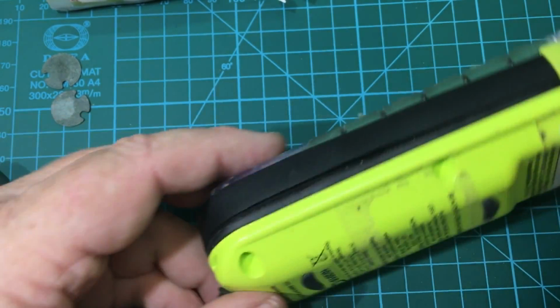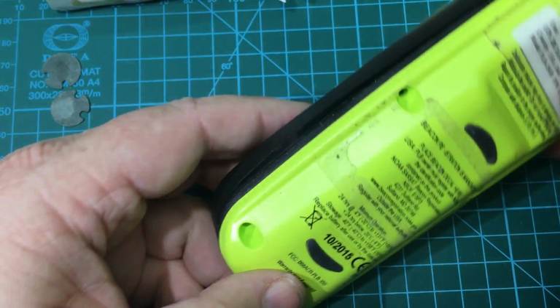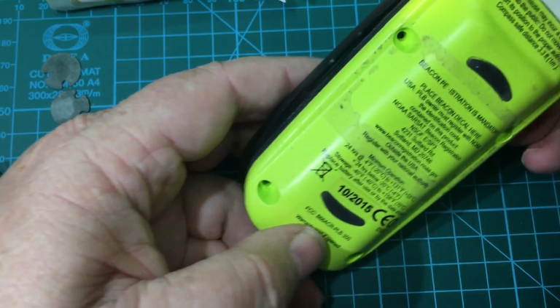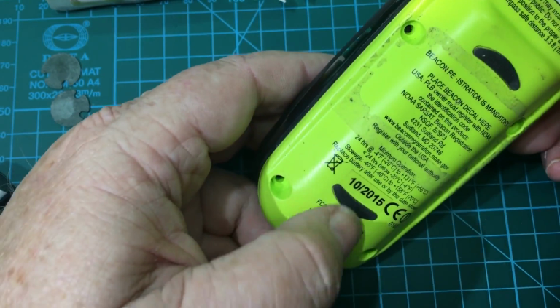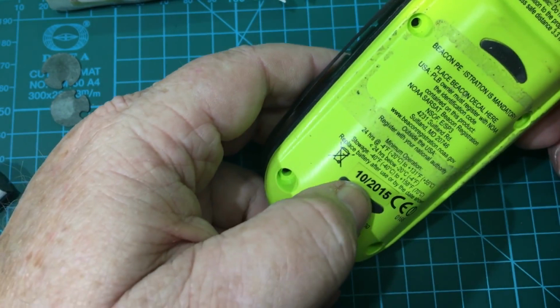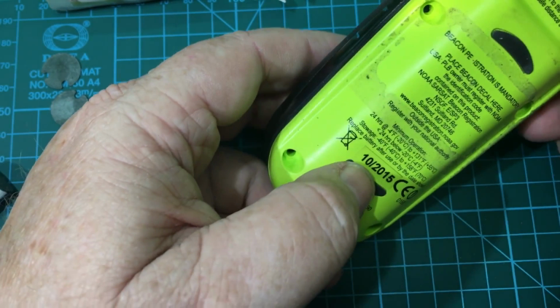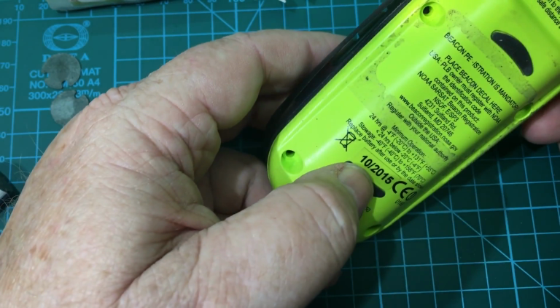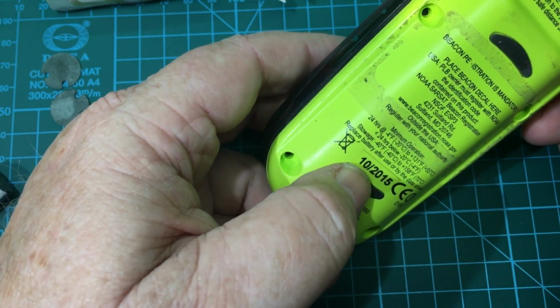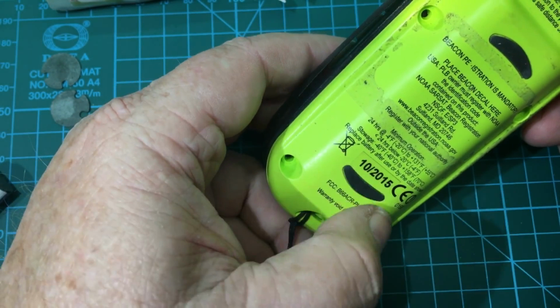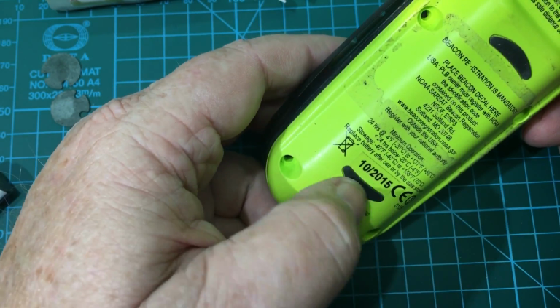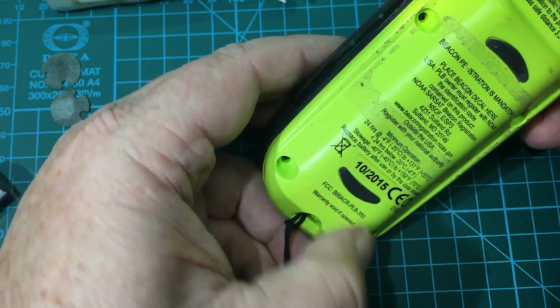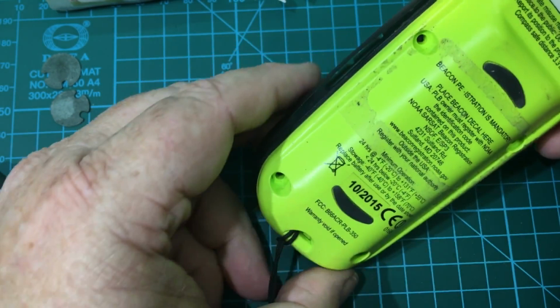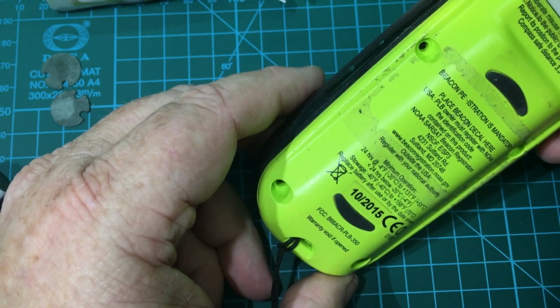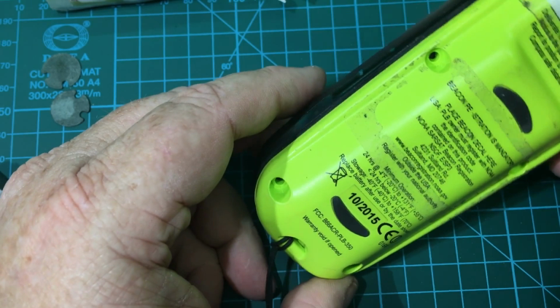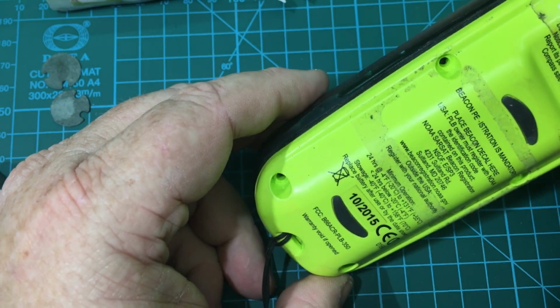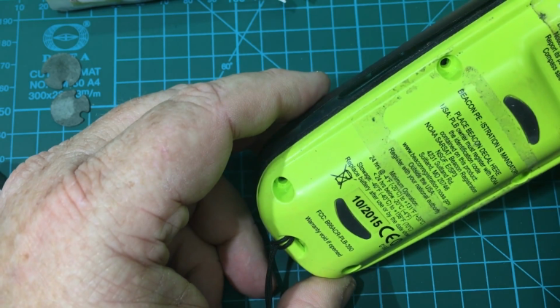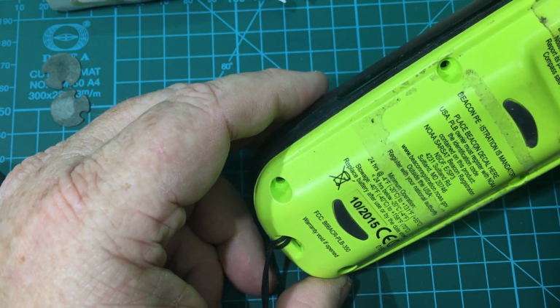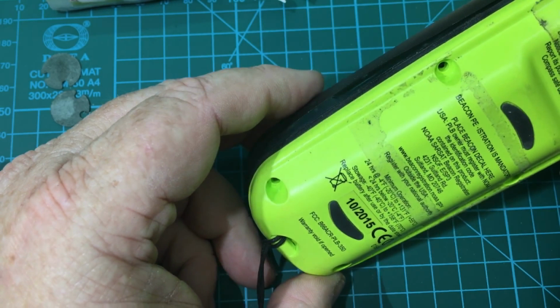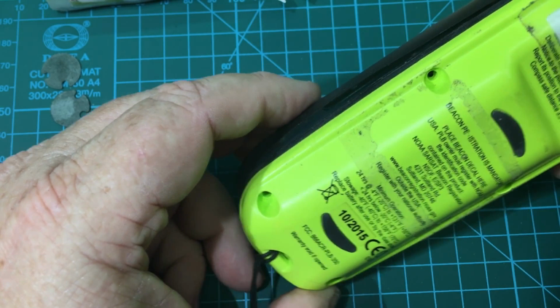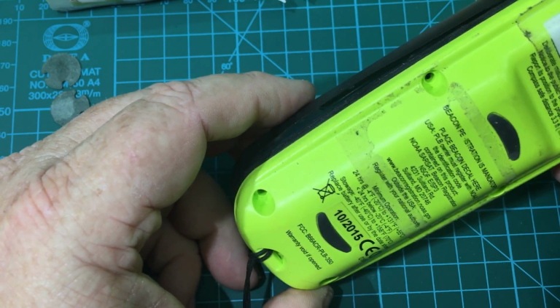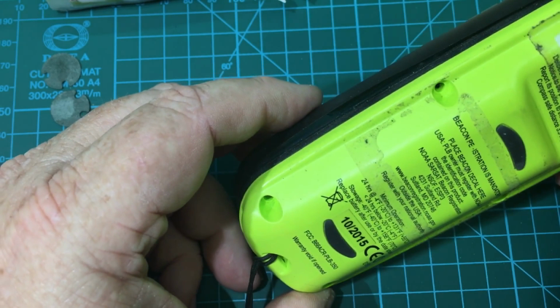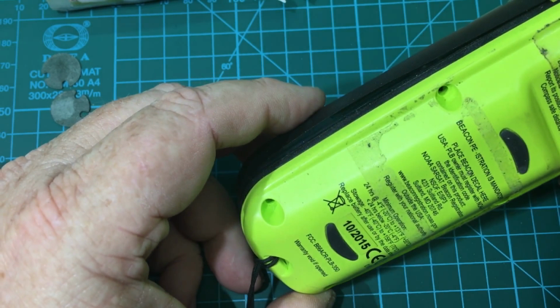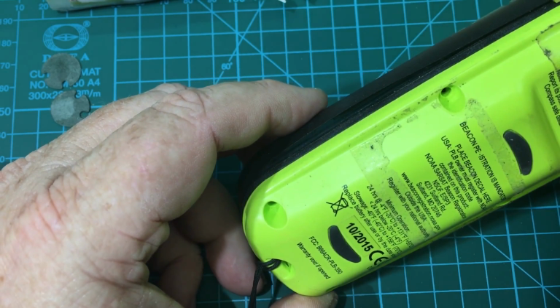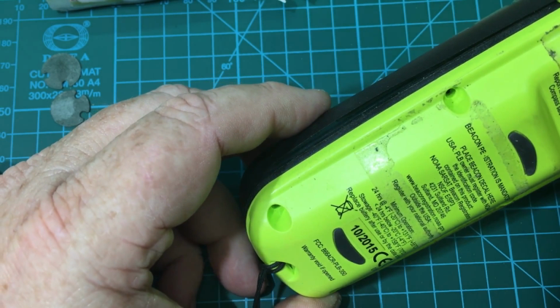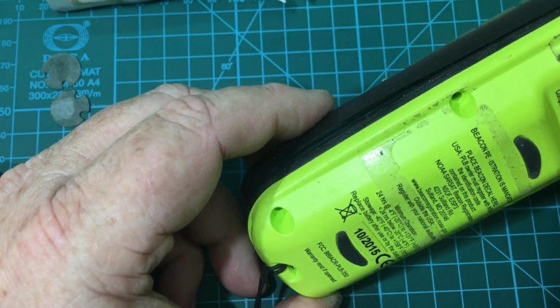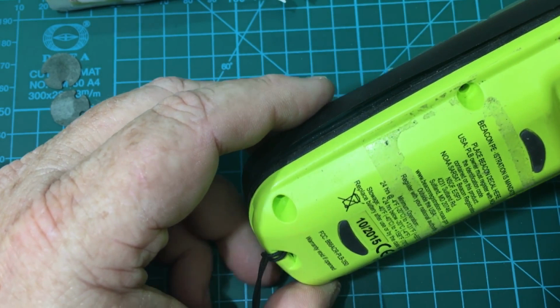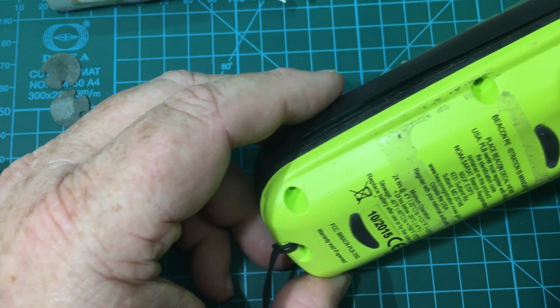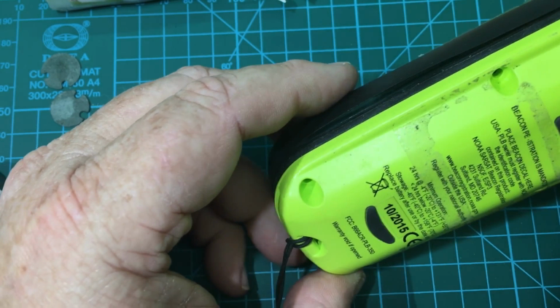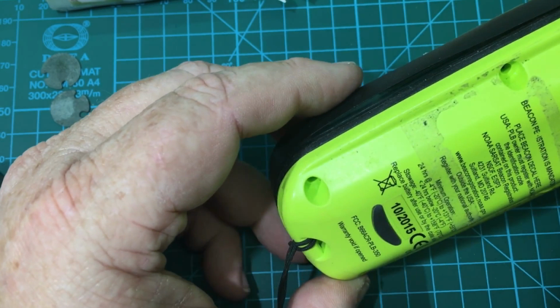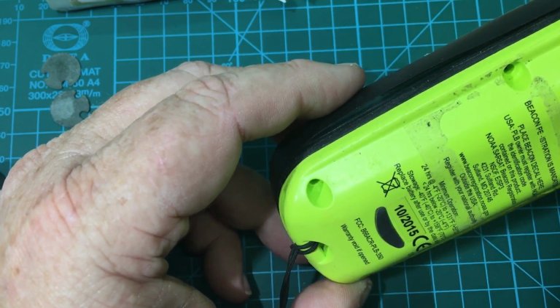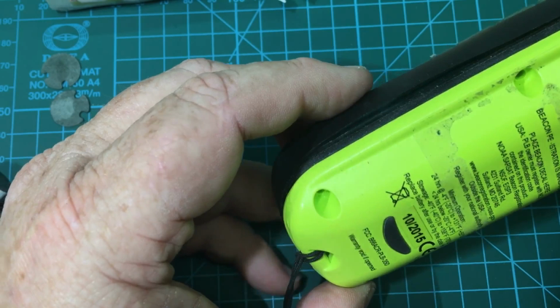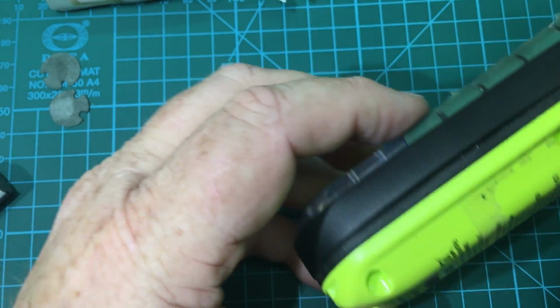The only problem is that the batteries expired last month, so that got me wondering if I could actually replace the batteries myself.